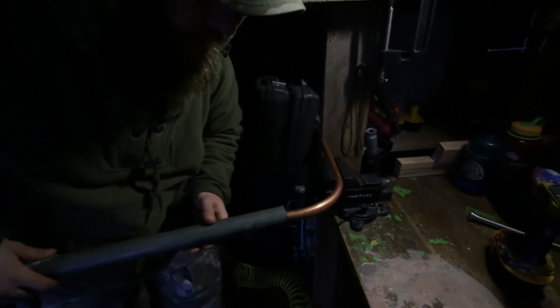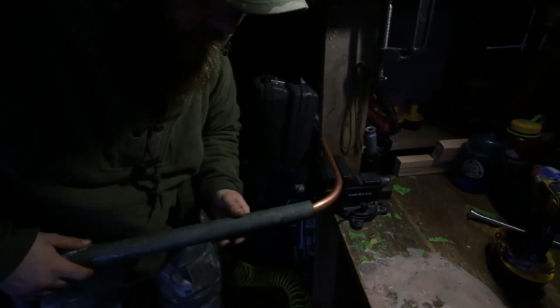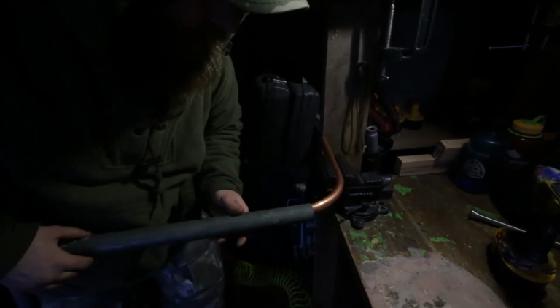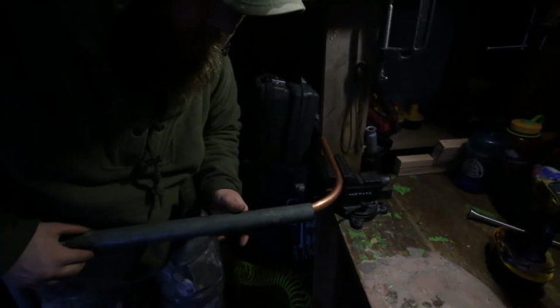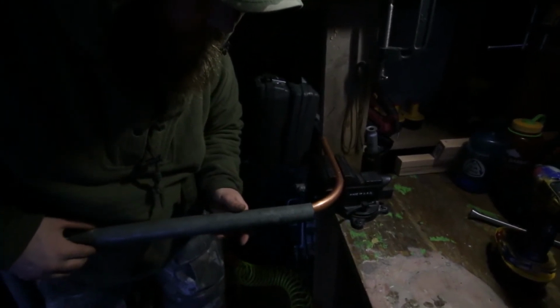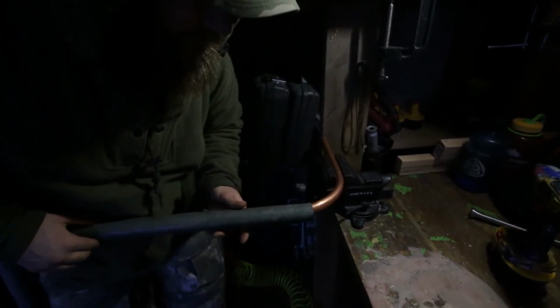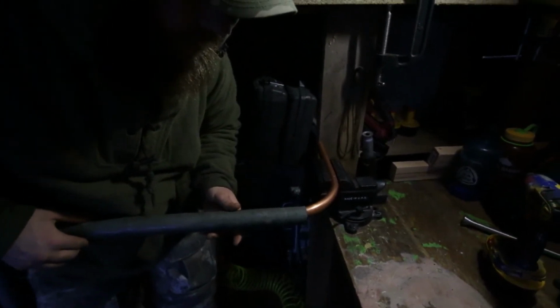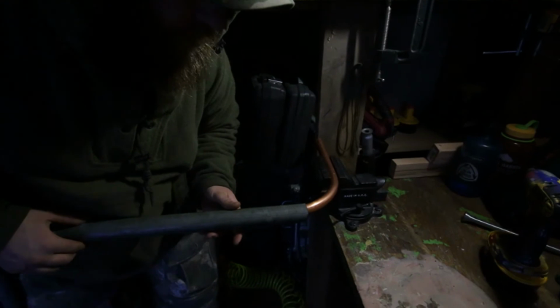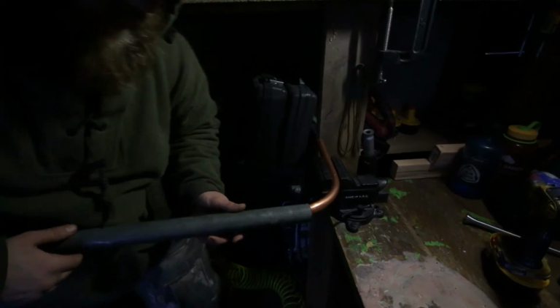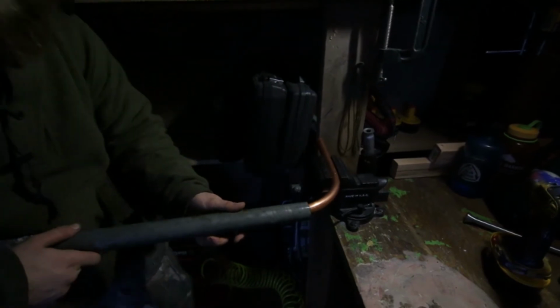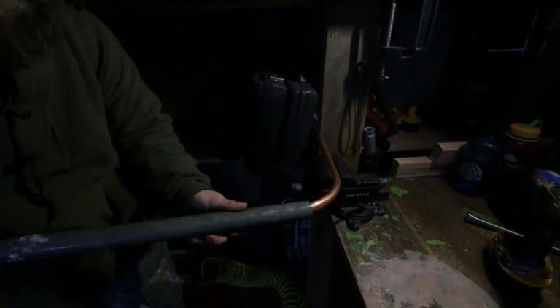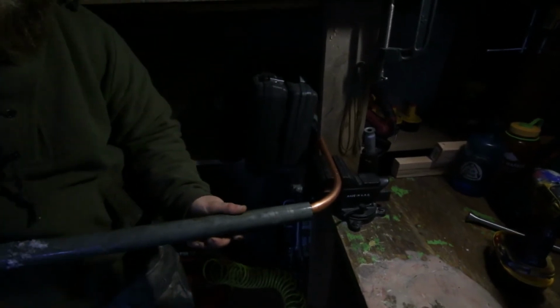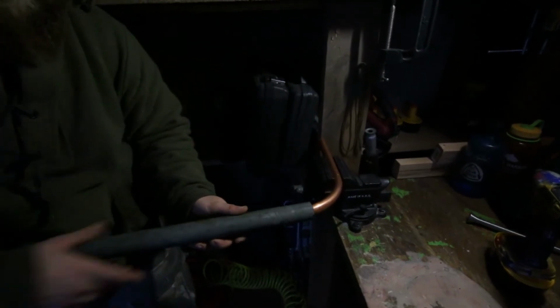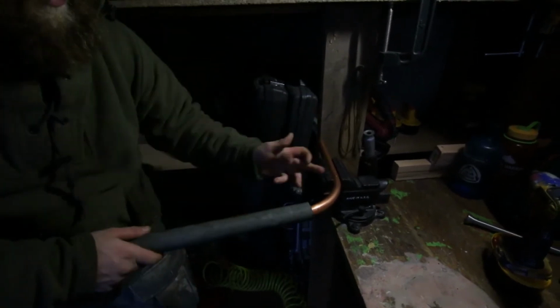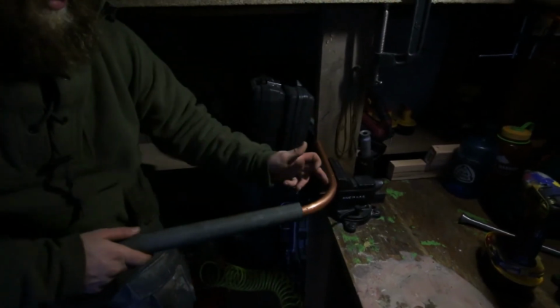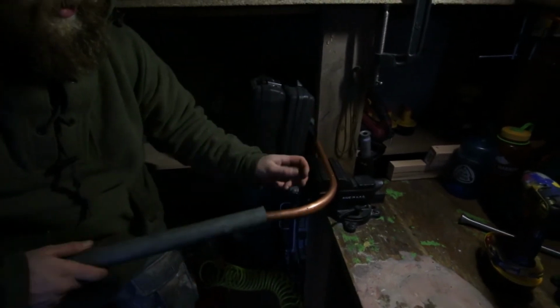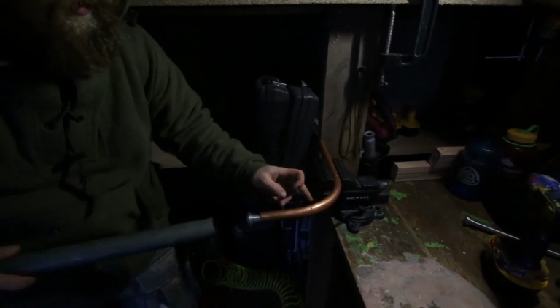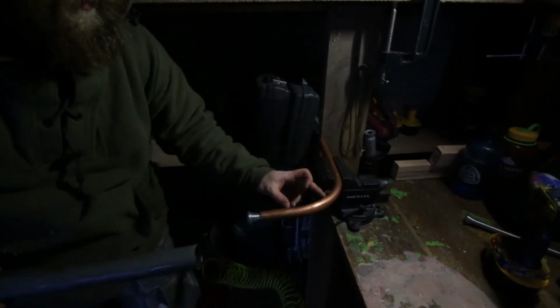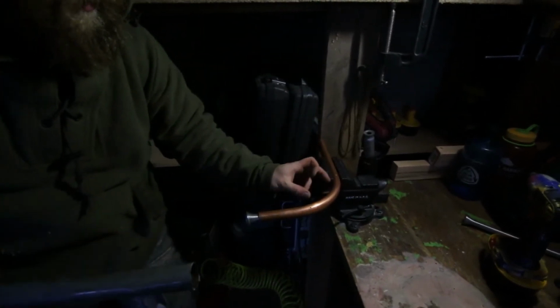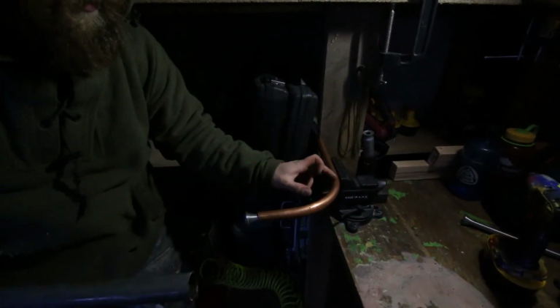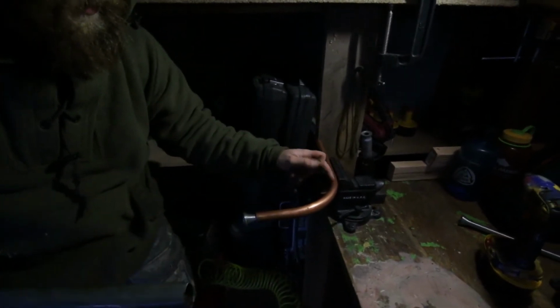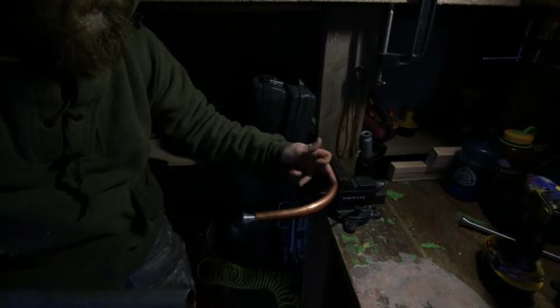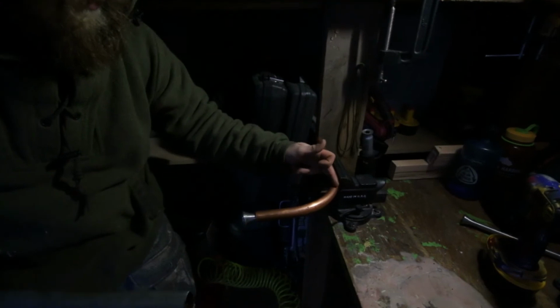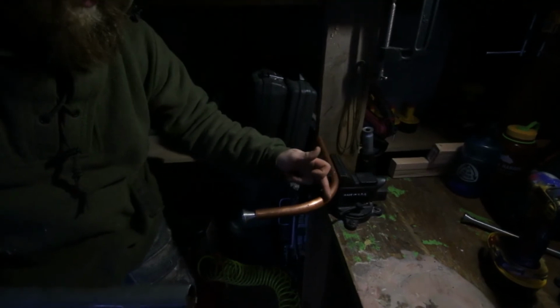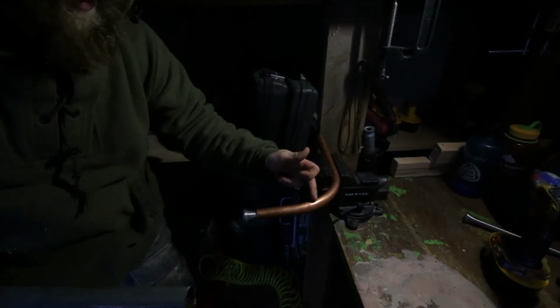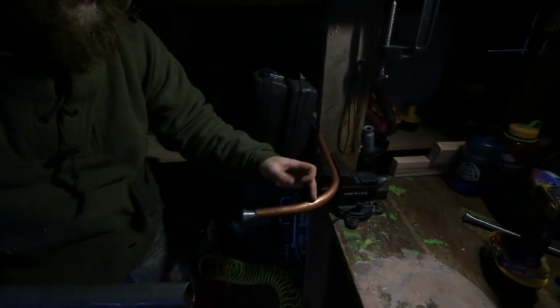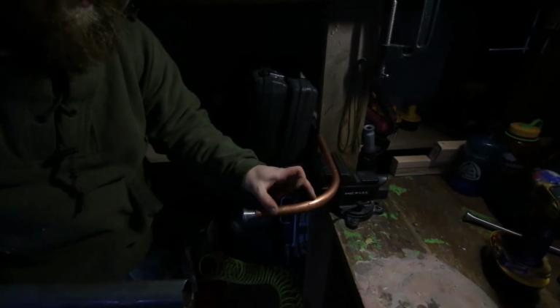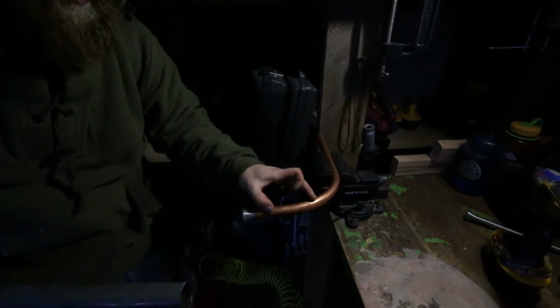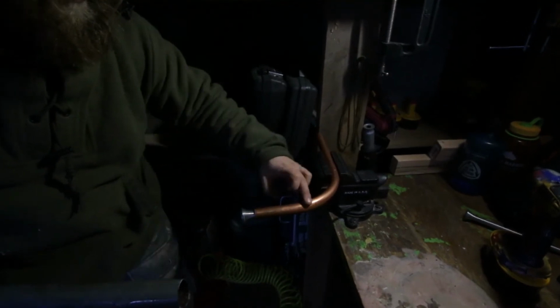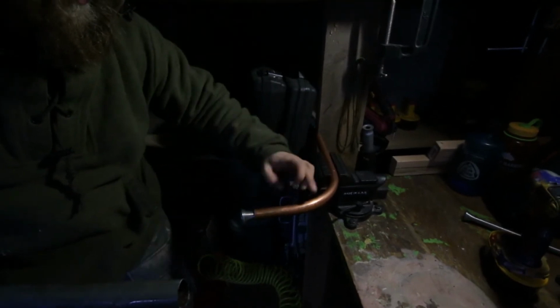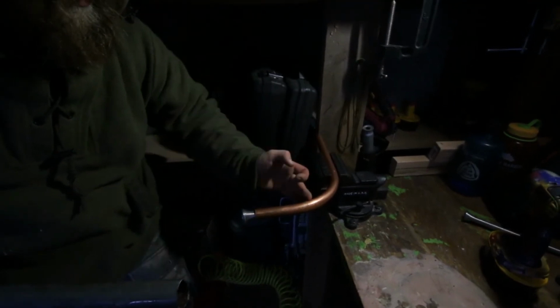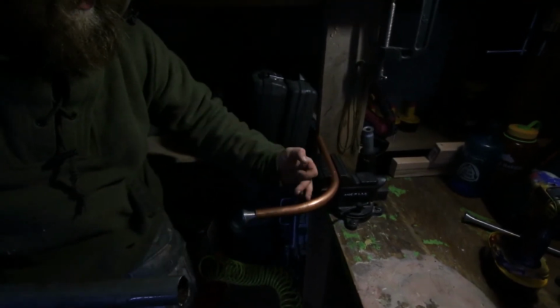I'm thinking around there, right in the middle of our curve. Because realistically this is like half, and then we want this to come down and this to stay.